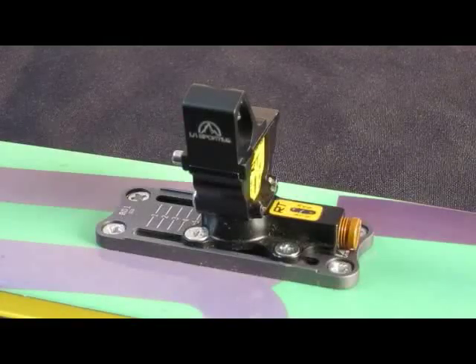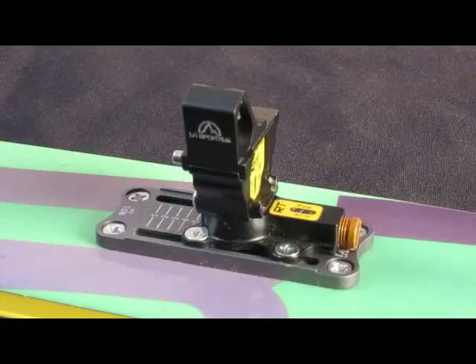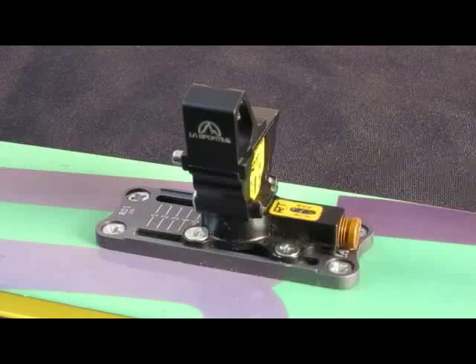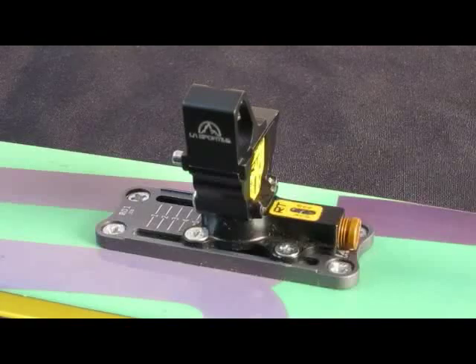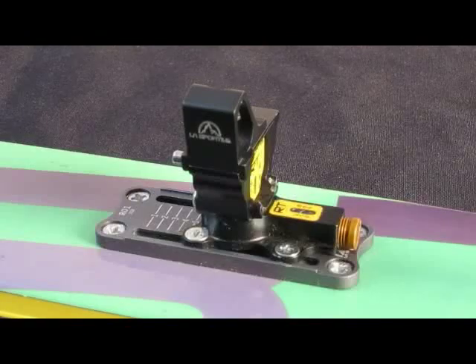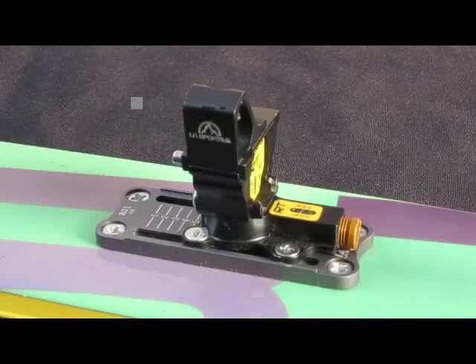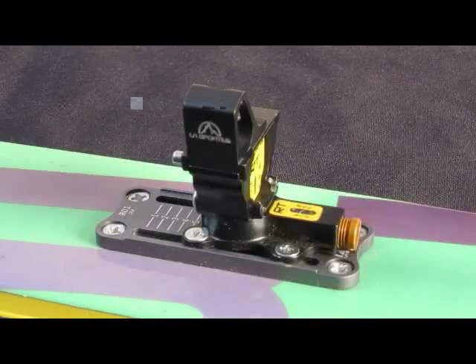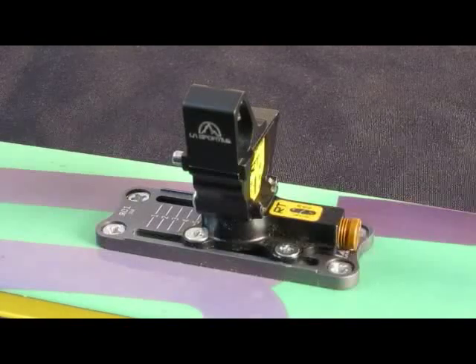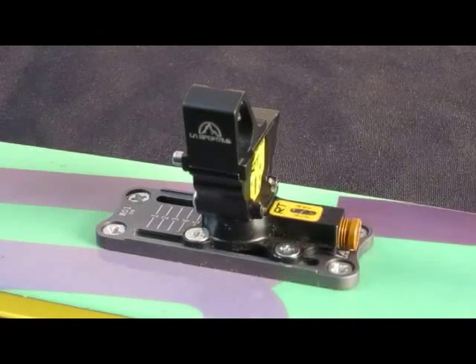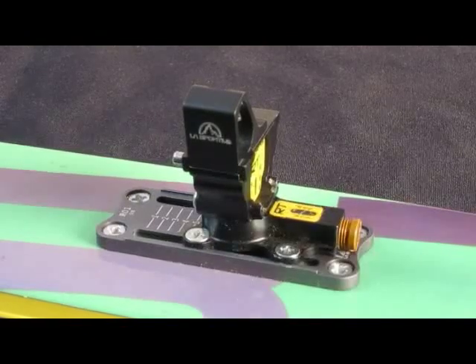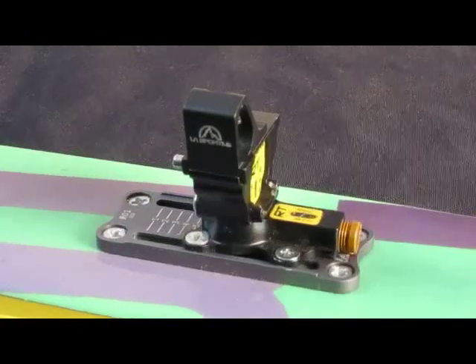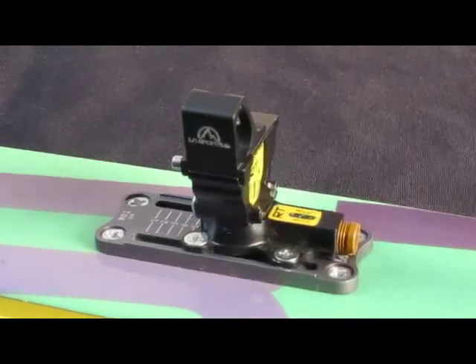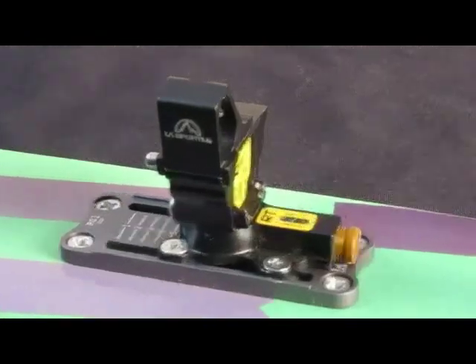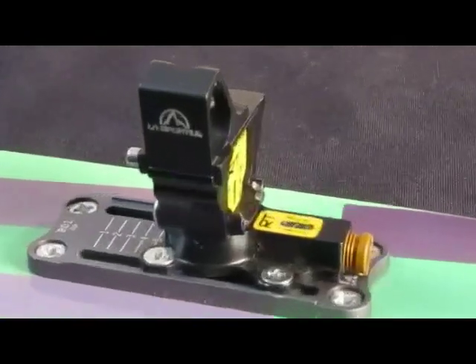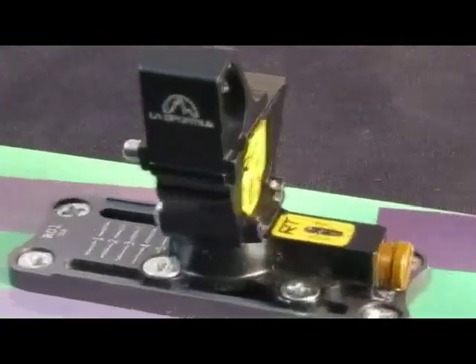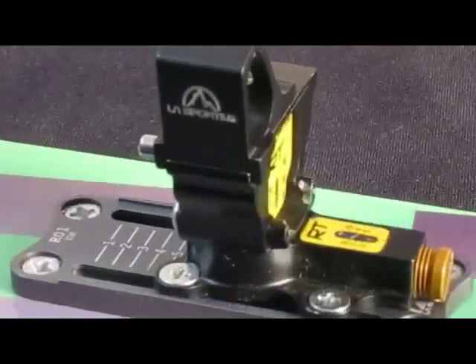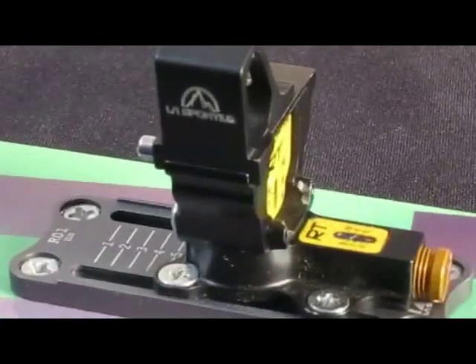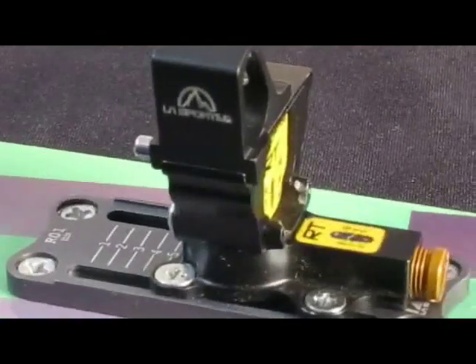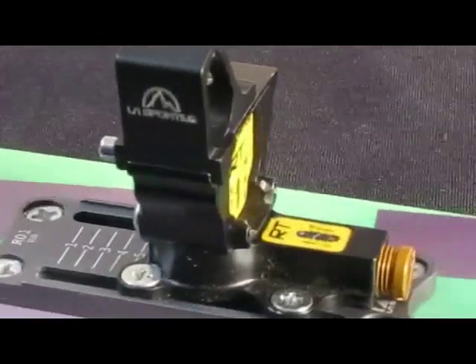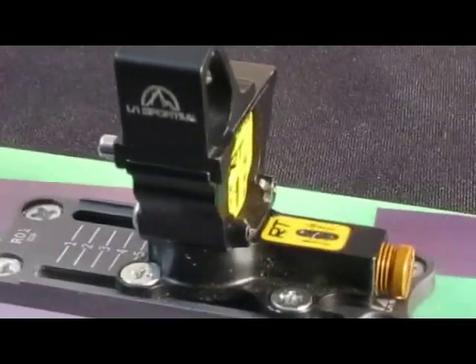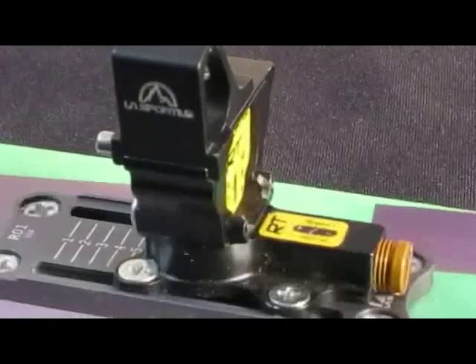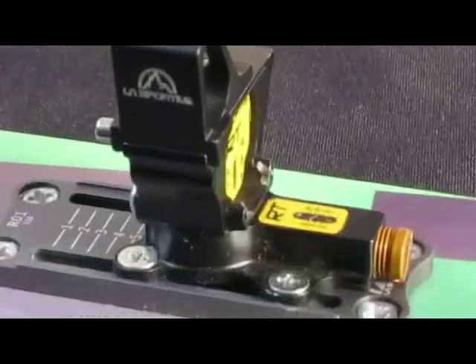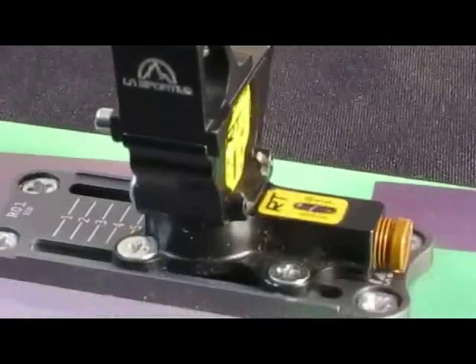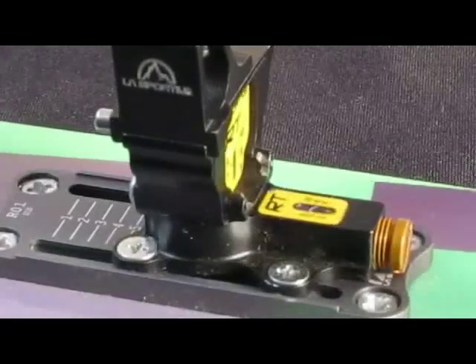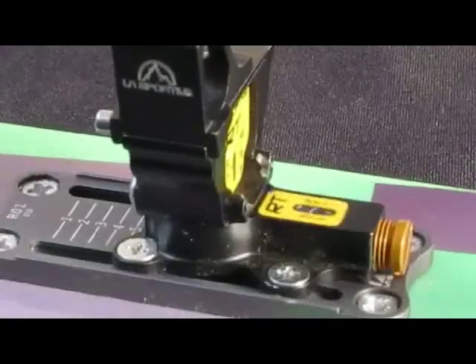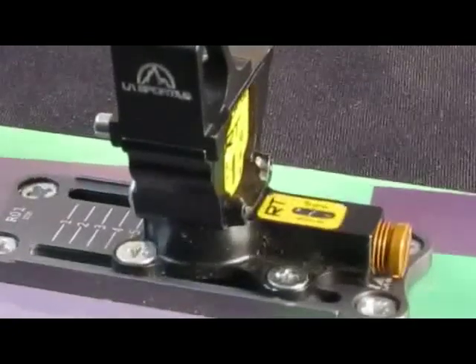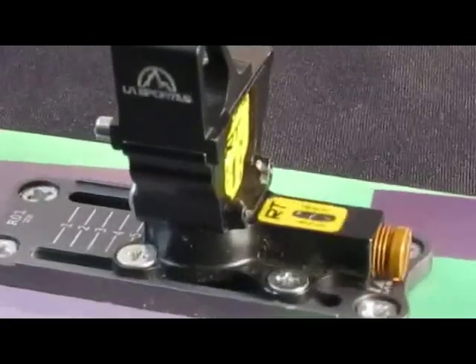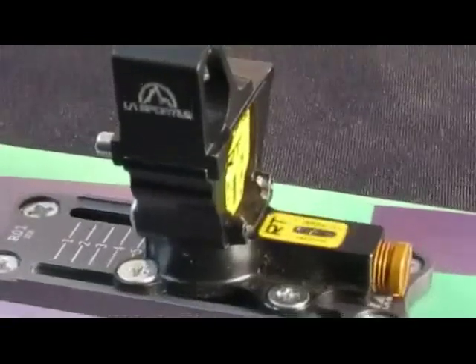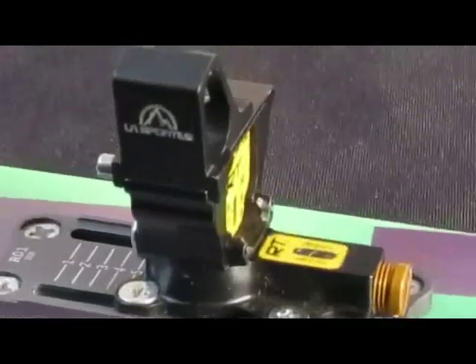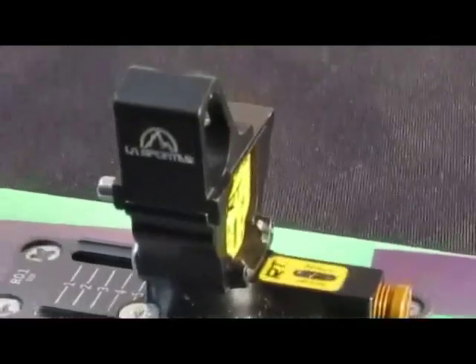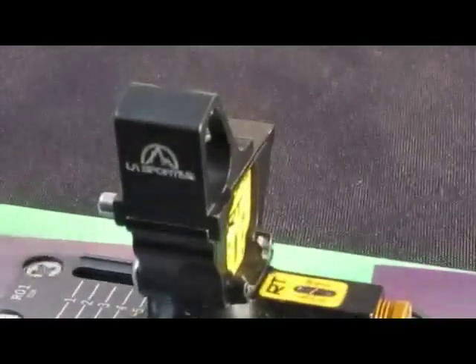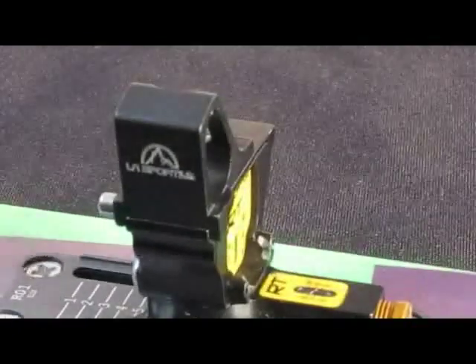The release mechanism of the heel is built into the base plate to make the binding trim and low weight. Three positions provide for touring comfort on any climb.